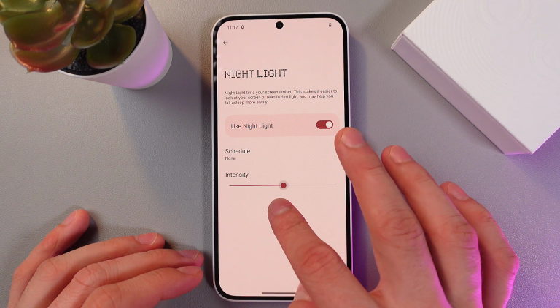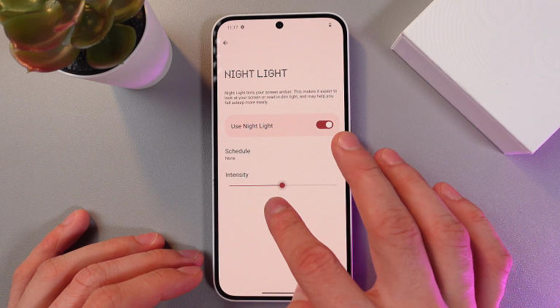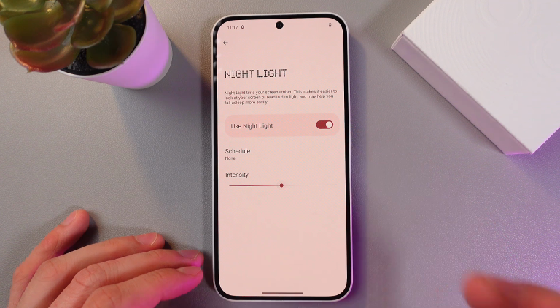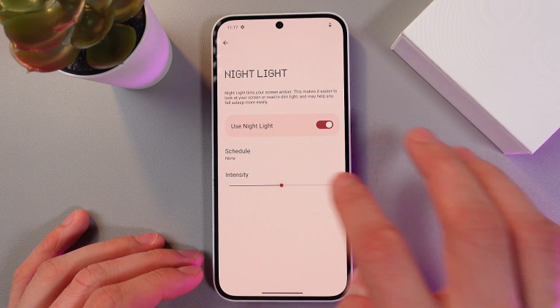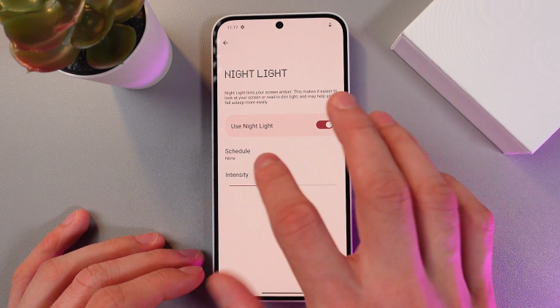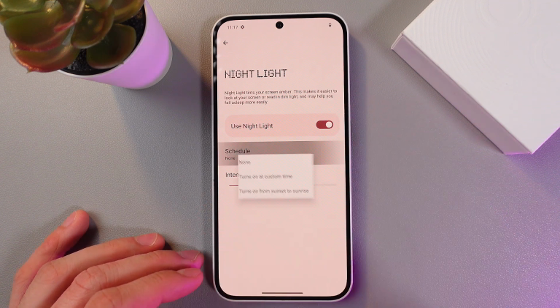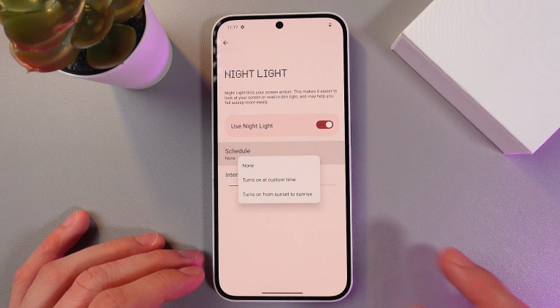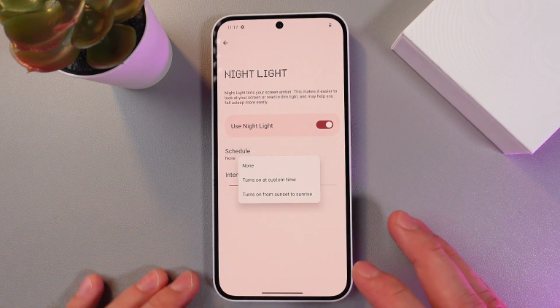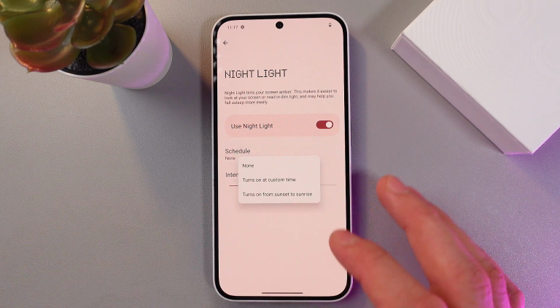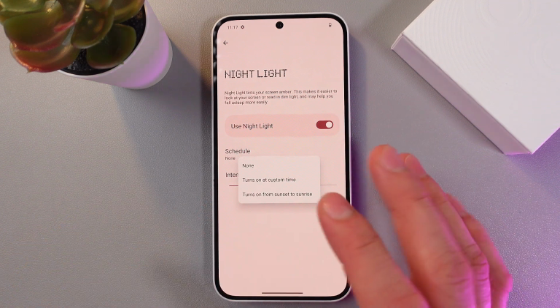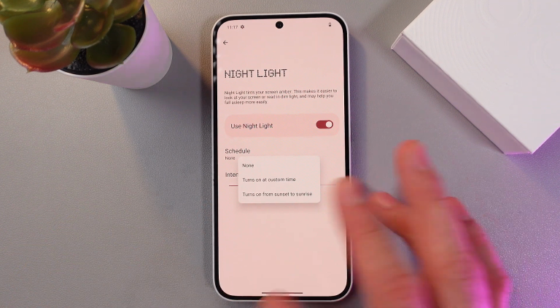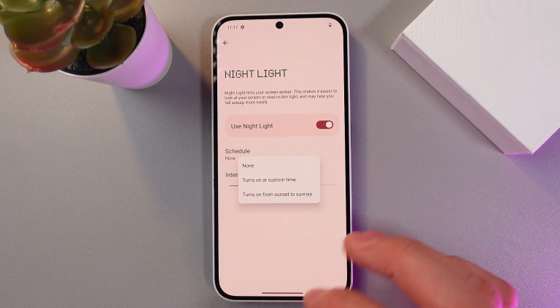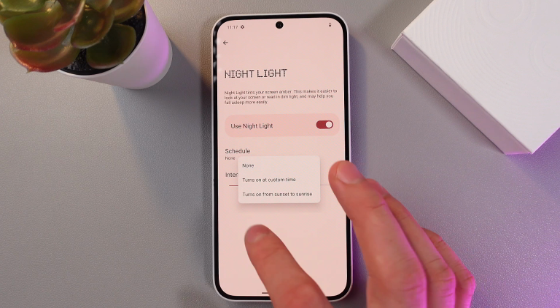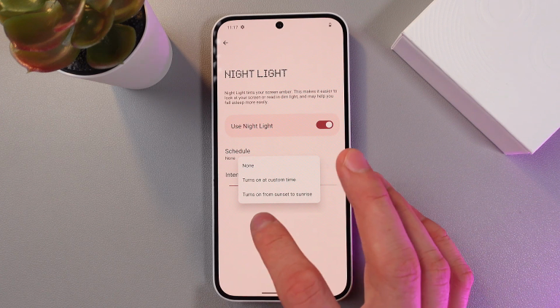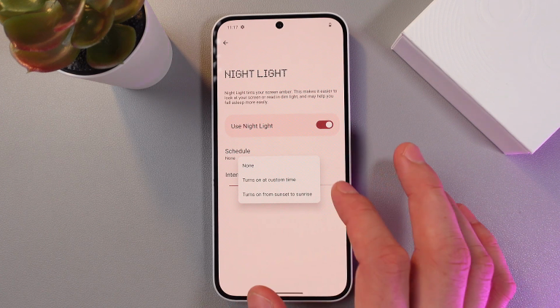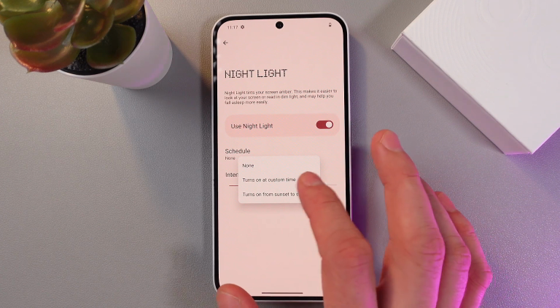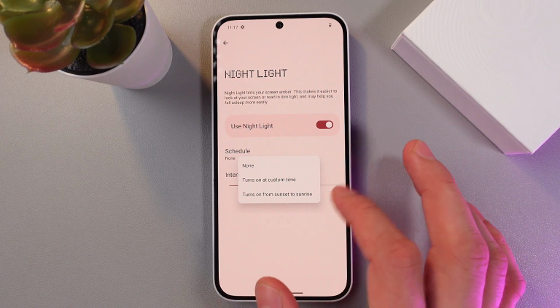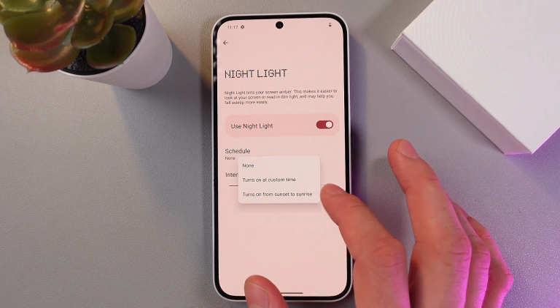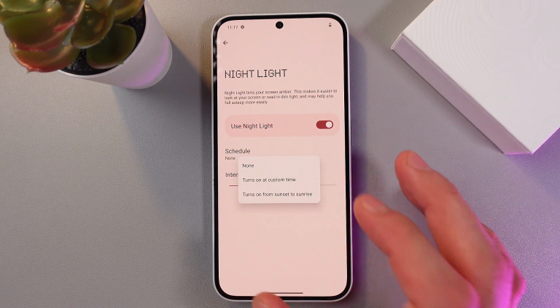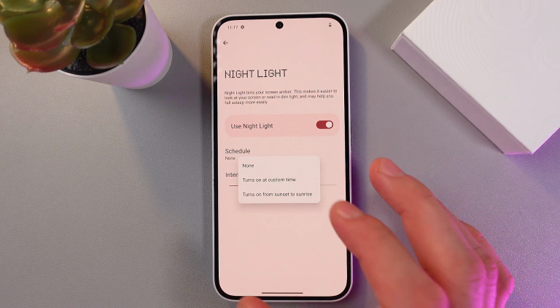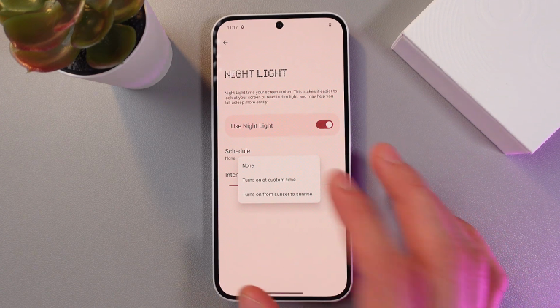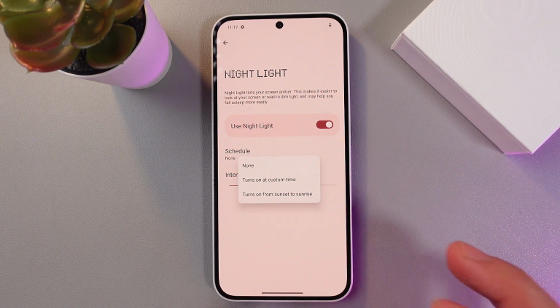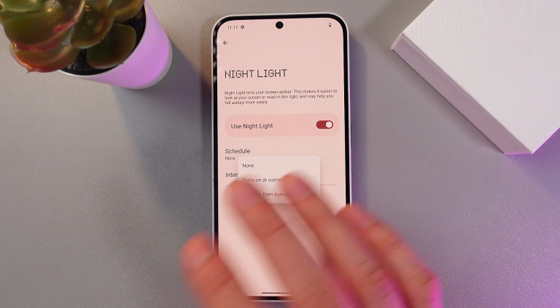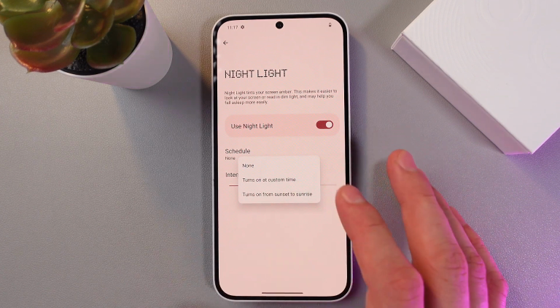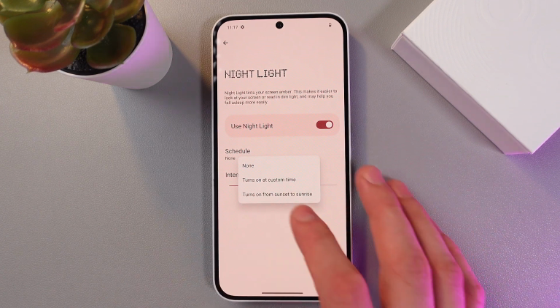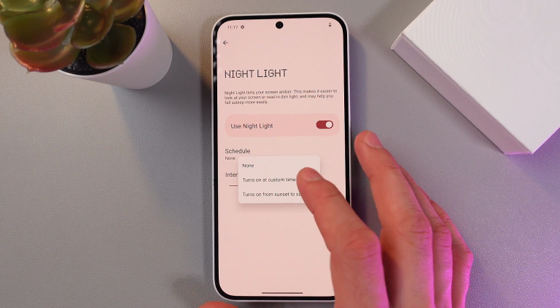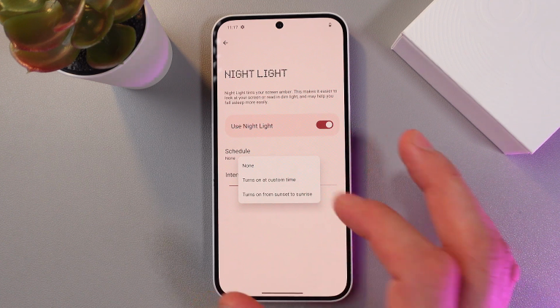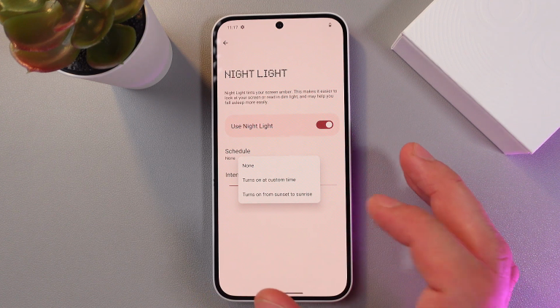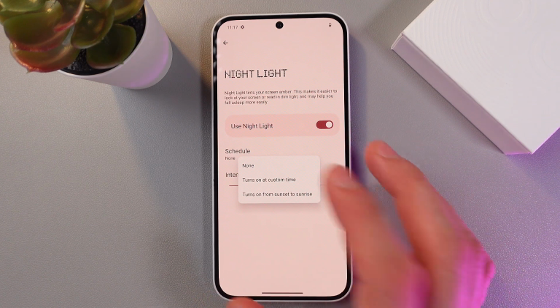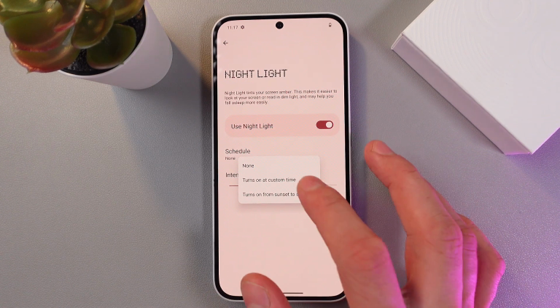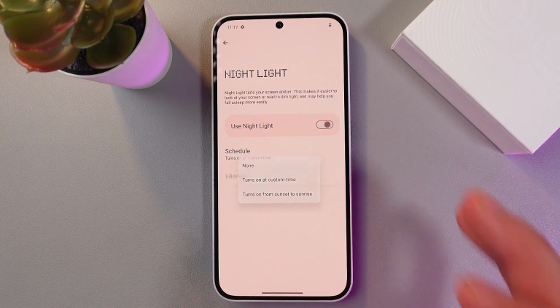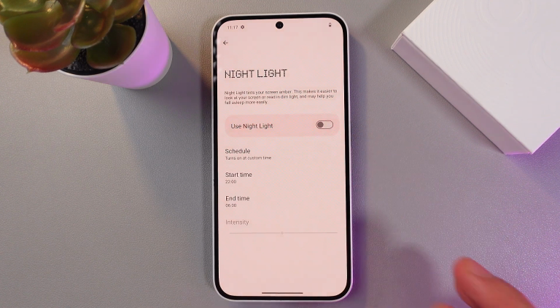Also you can set up a schedule — let's tap here. So there are two options to do that: either it turns on at sunset and turns off at sunrise automatically, or it turns on at a custom time — let's press it.